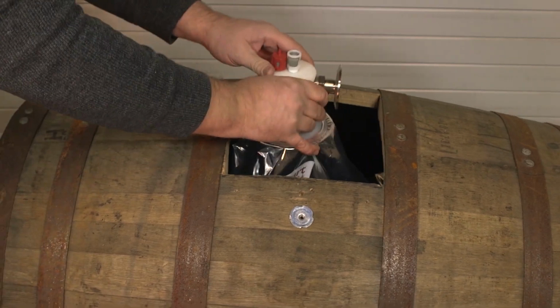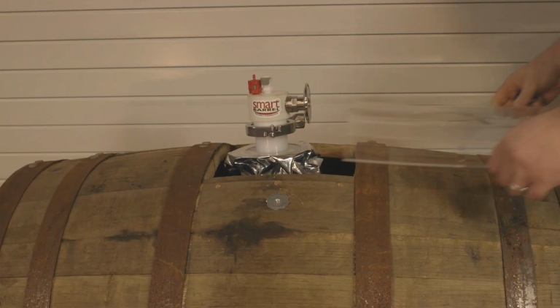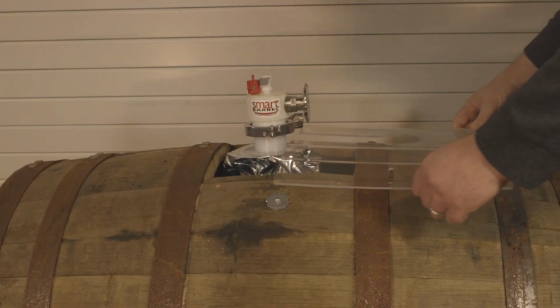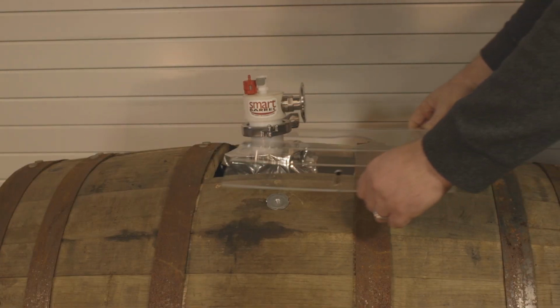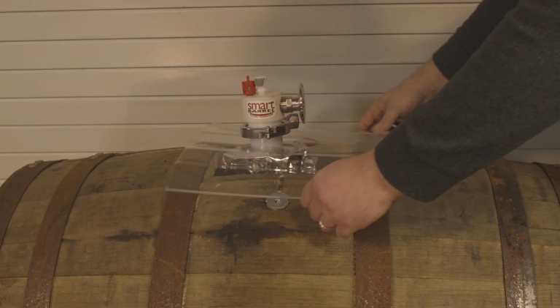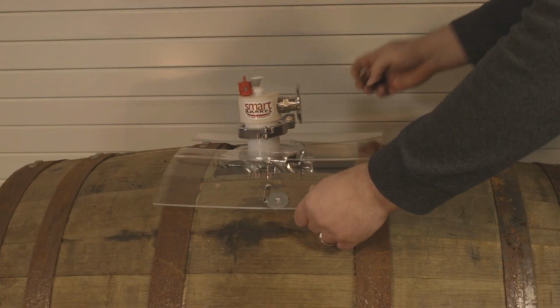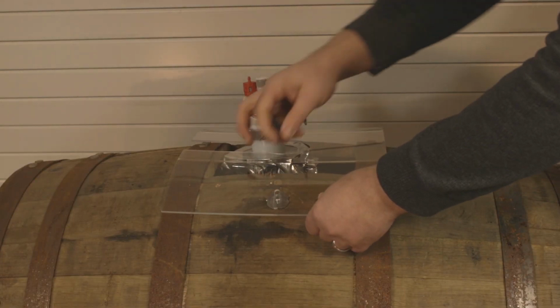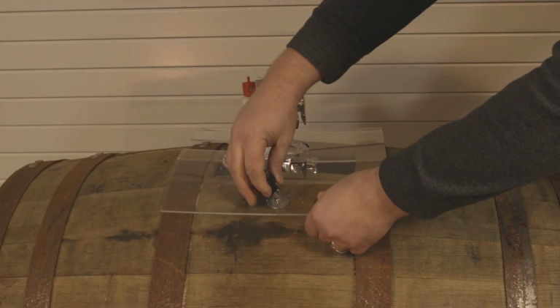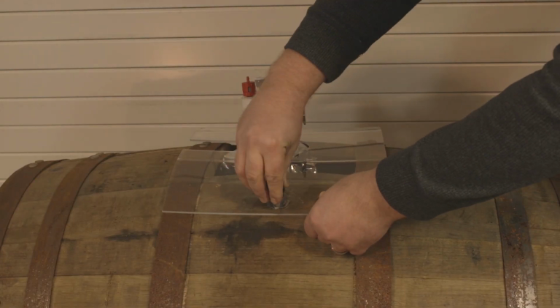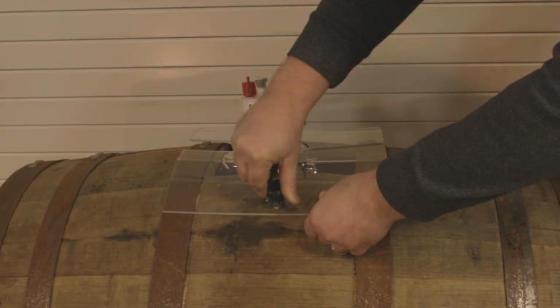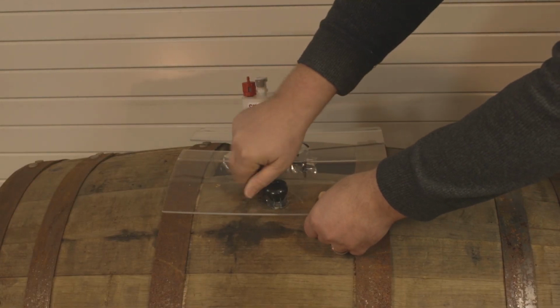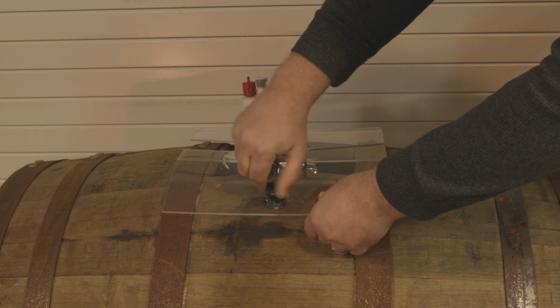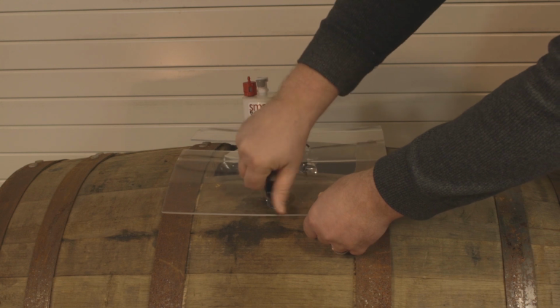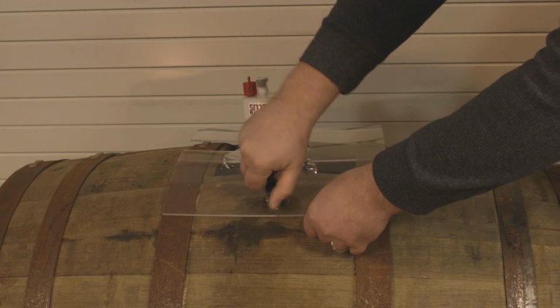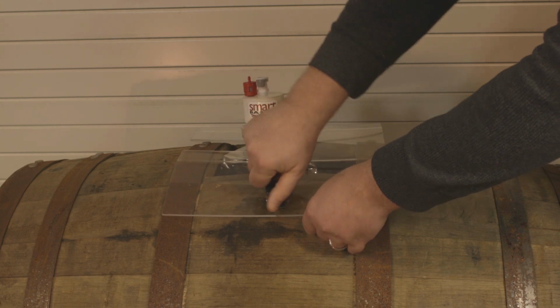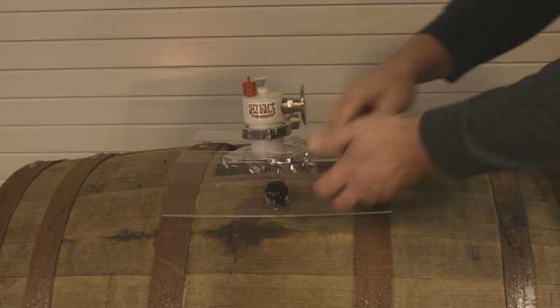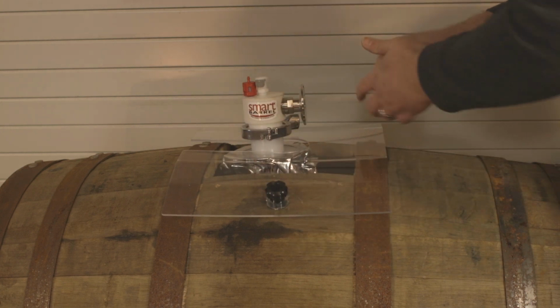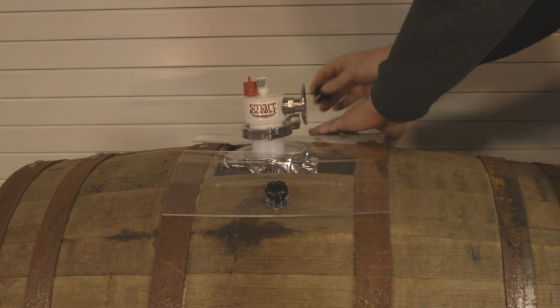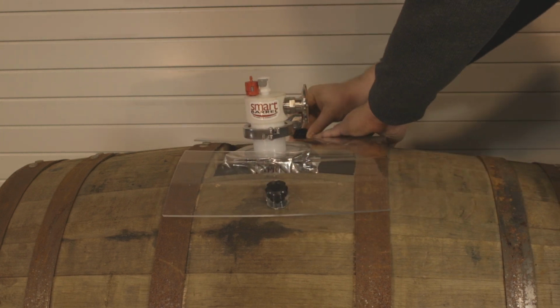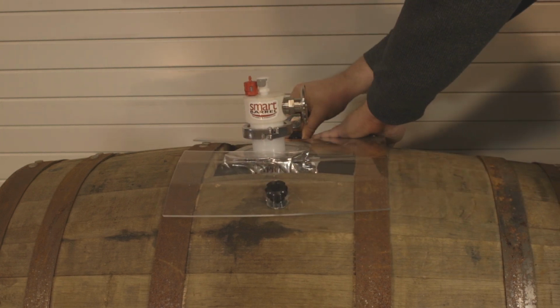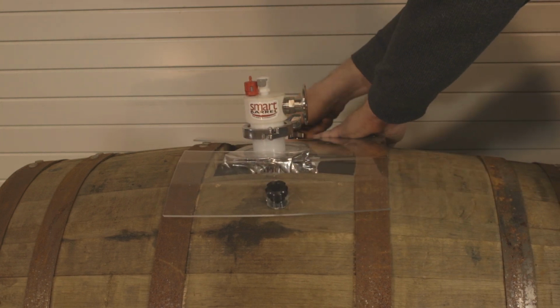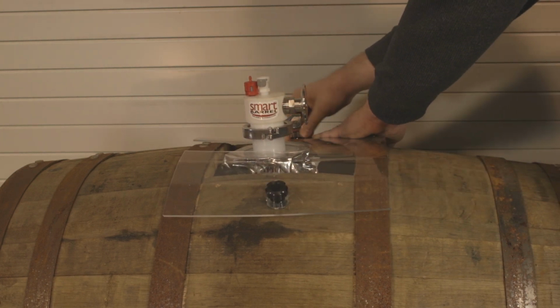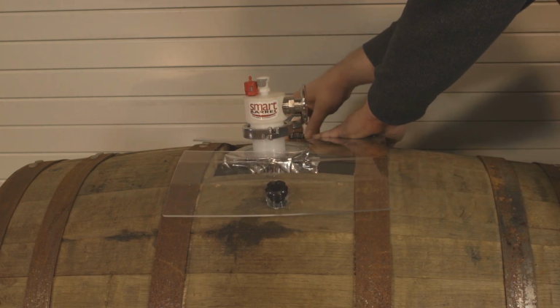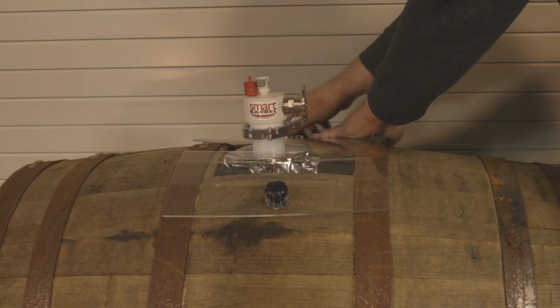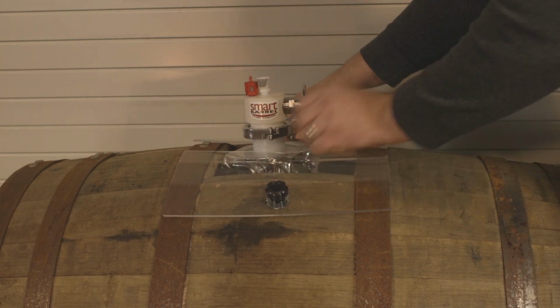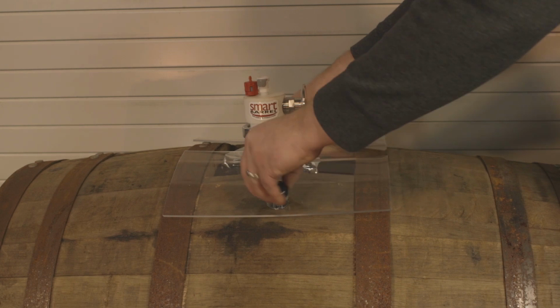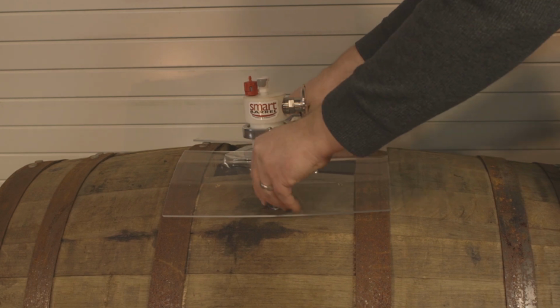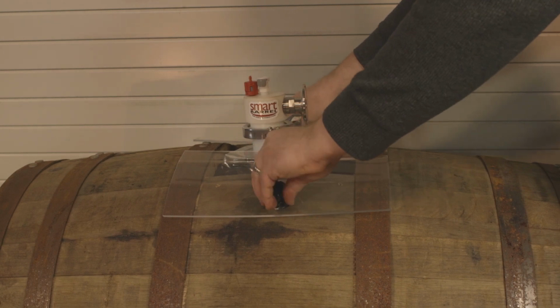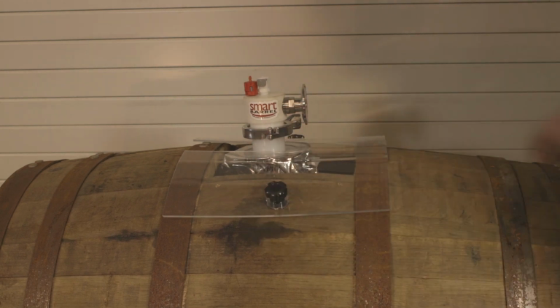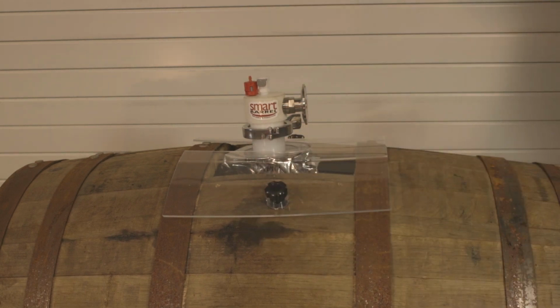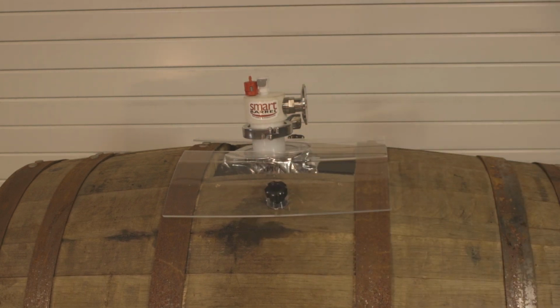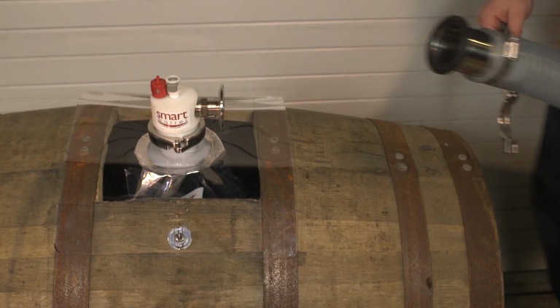Next, take the plexiglass plate and slide it over the clamp. Then take the two supplied knobs and fasten the plate down to the barrel. You are now ready to fill the Smart Barrel with wine.